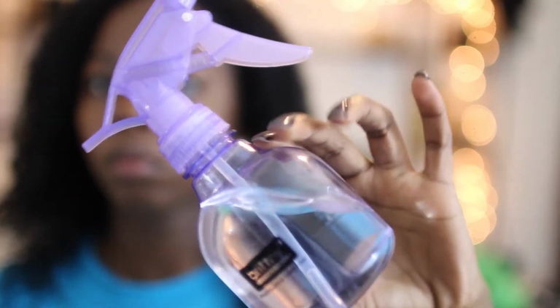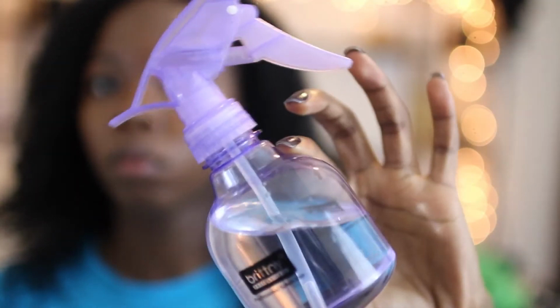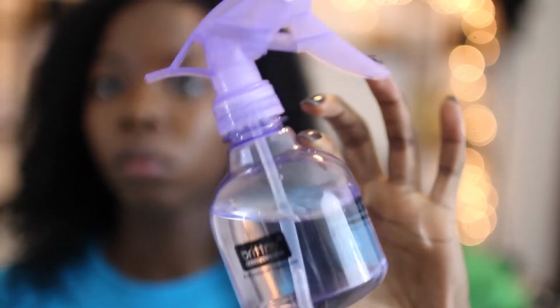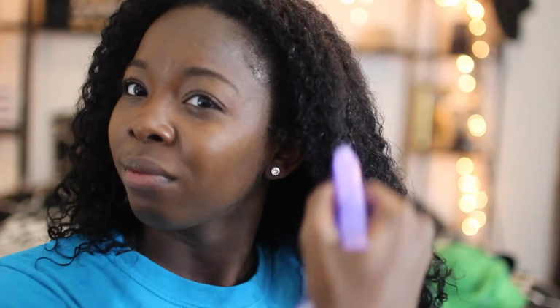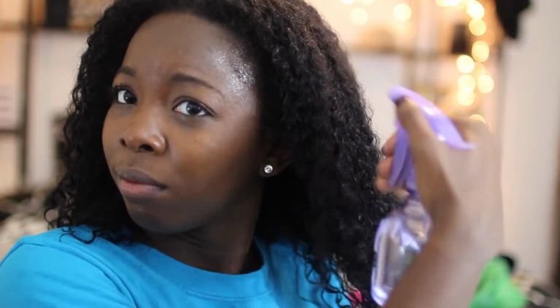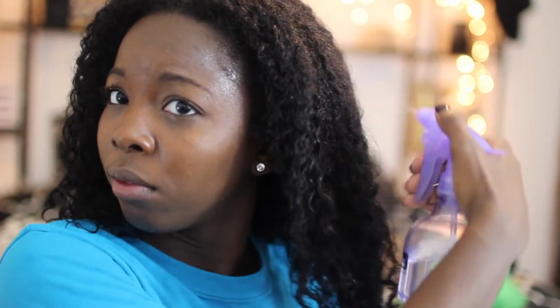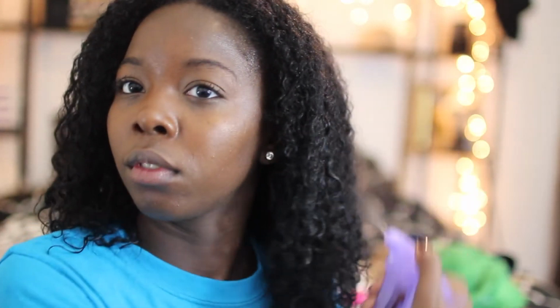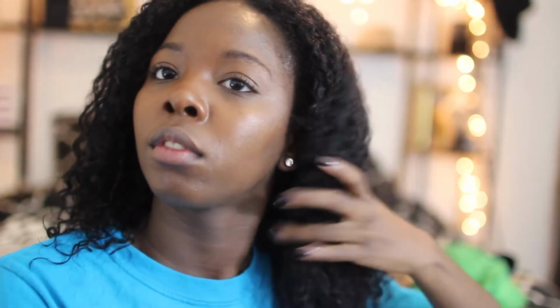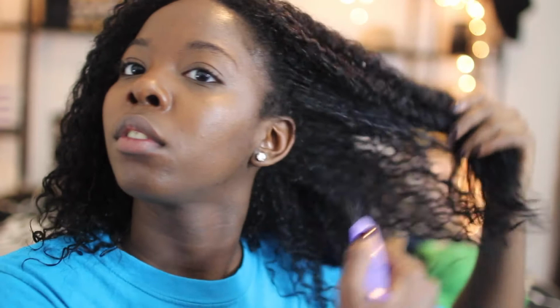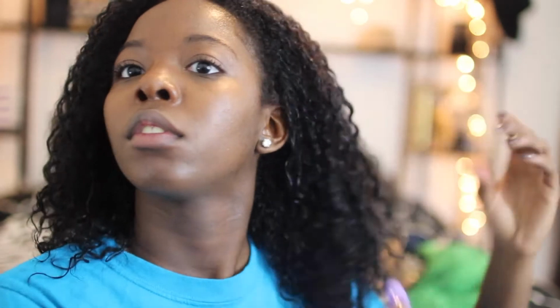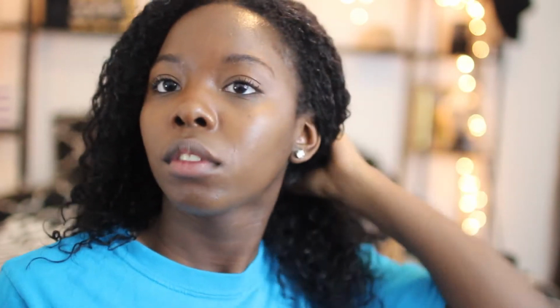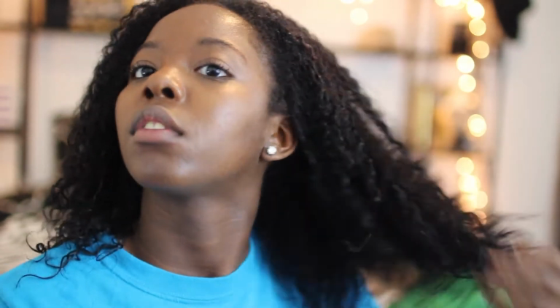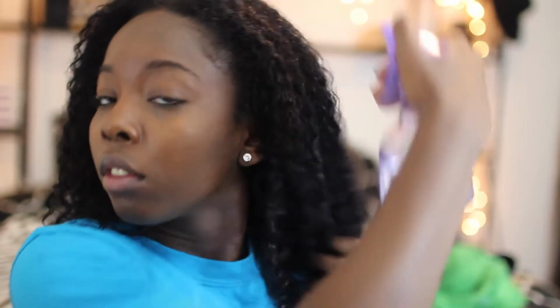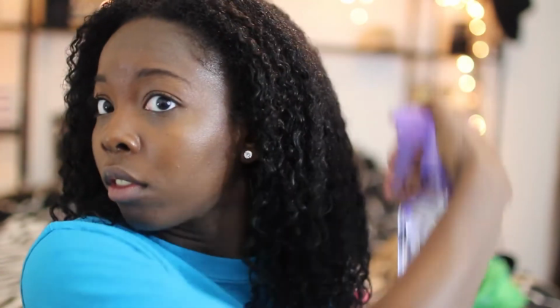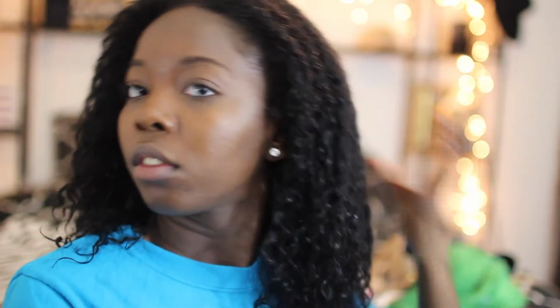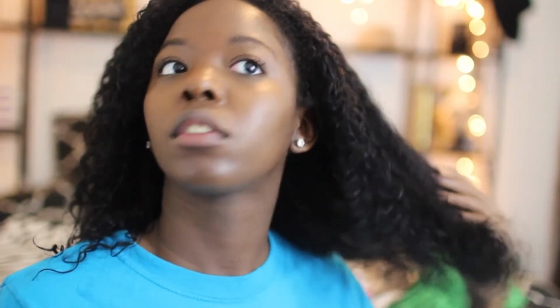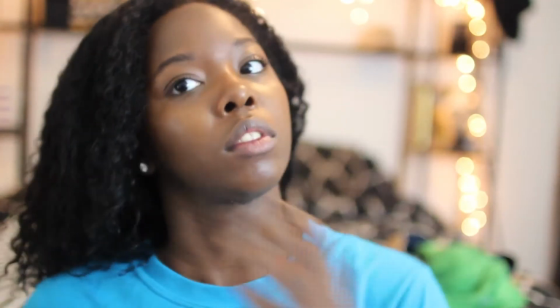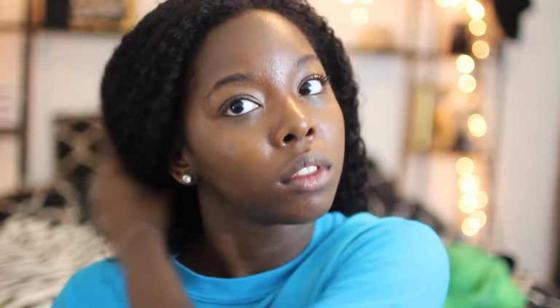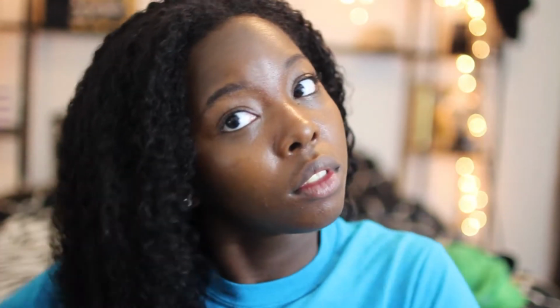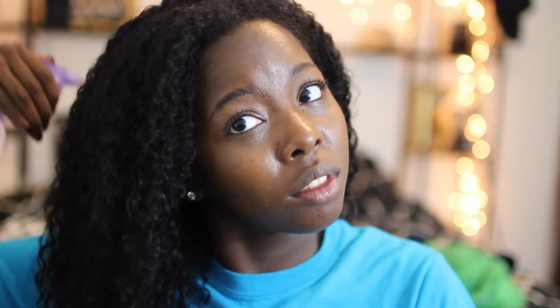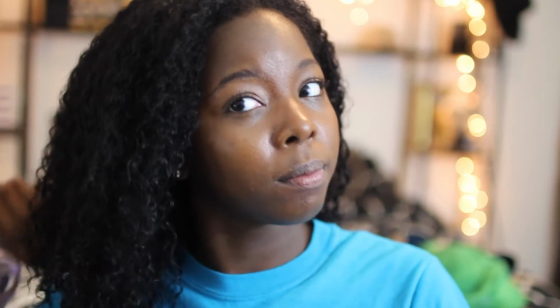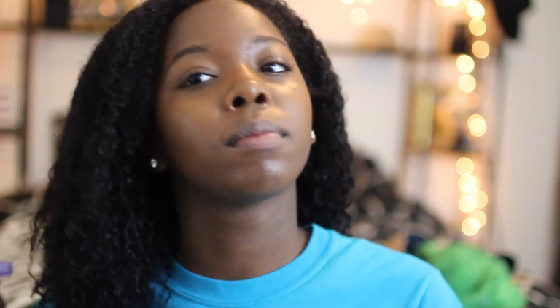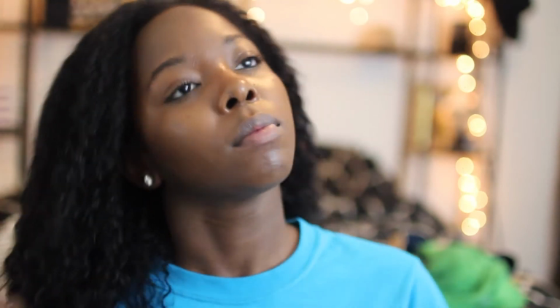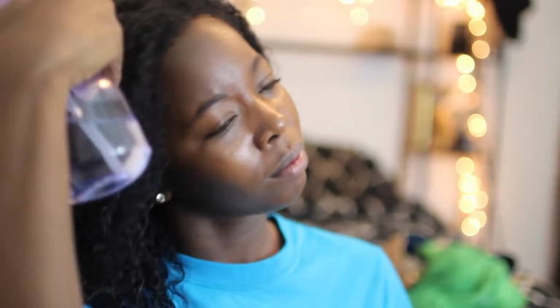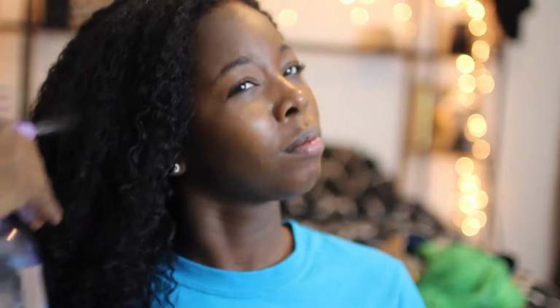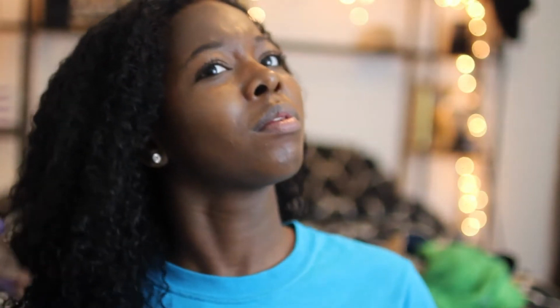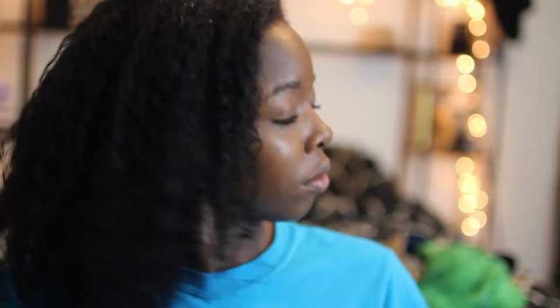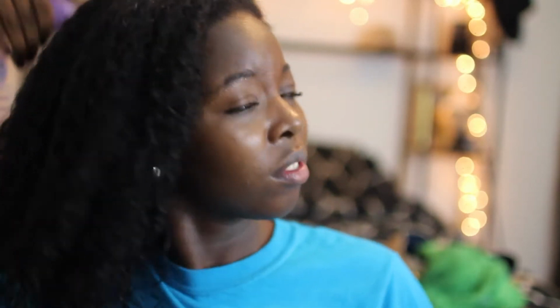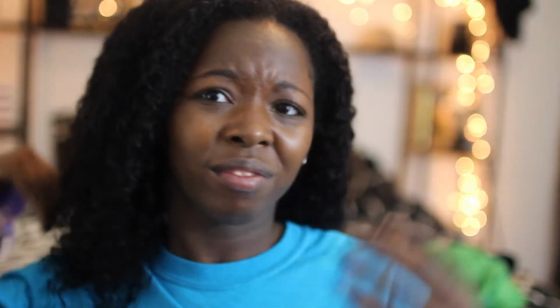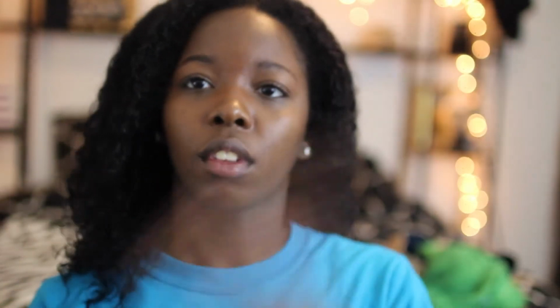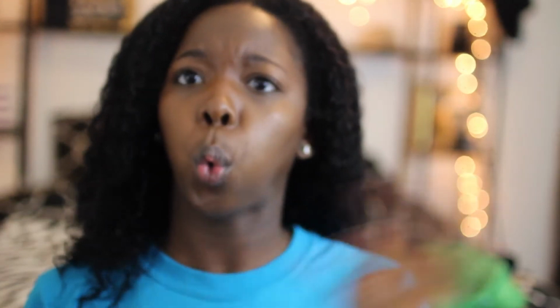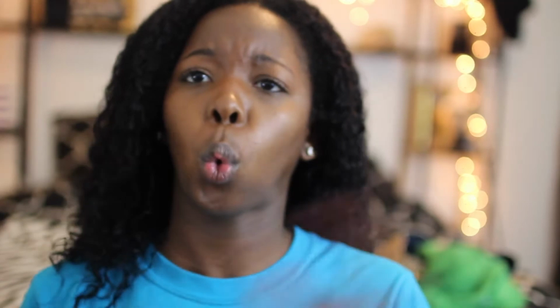Once my hair is pretty much done drying, I go back through and wet it with a water bottle. This is just to ensure that the product that I put in my hair actually gets absorbed through my hair and doesn't just sit there and not really do its job.